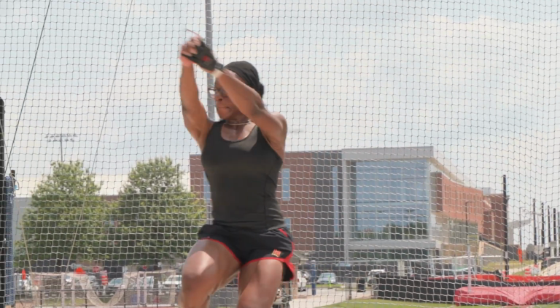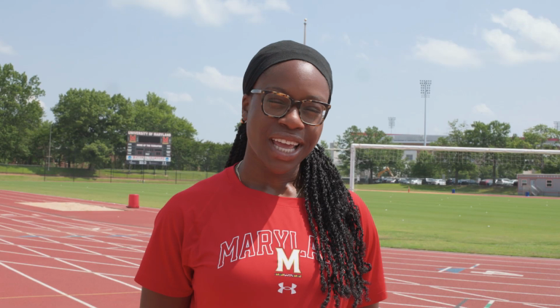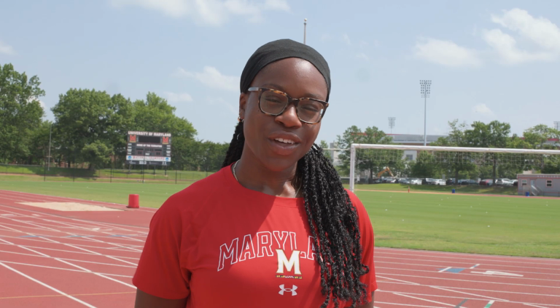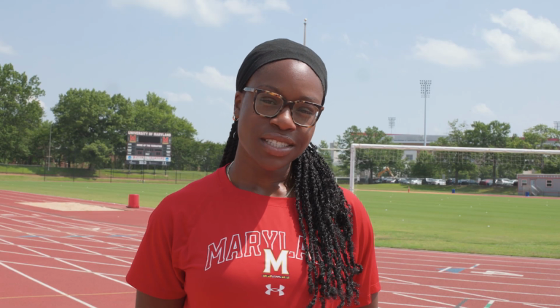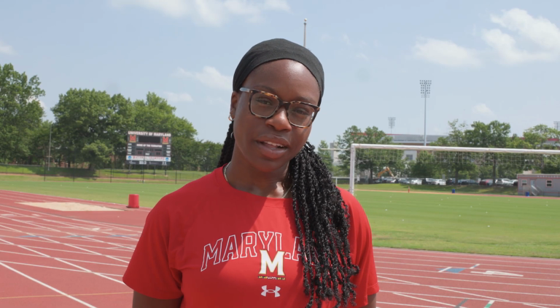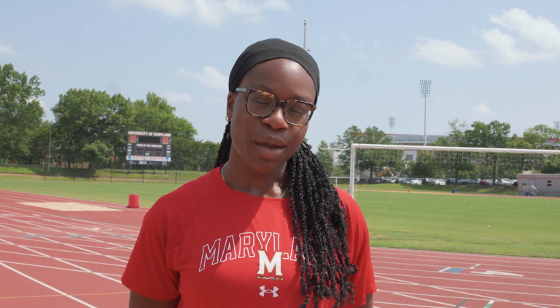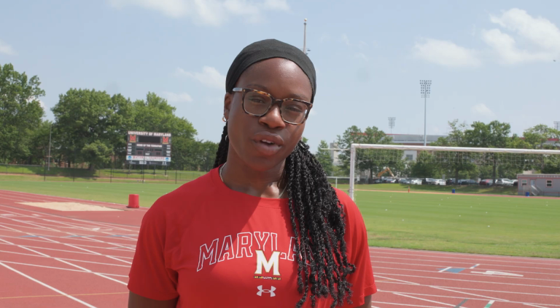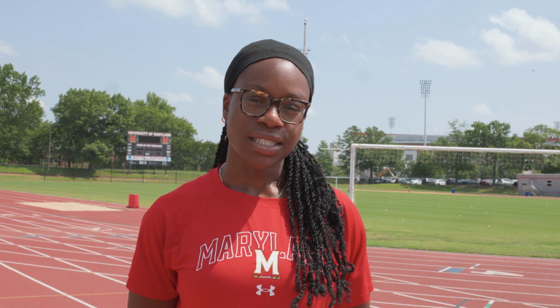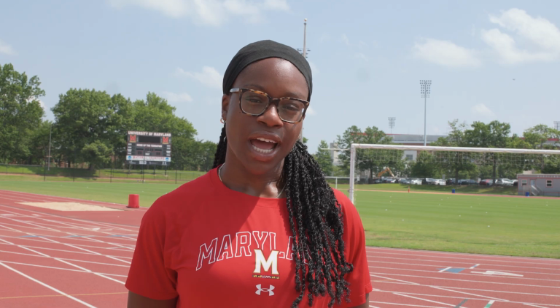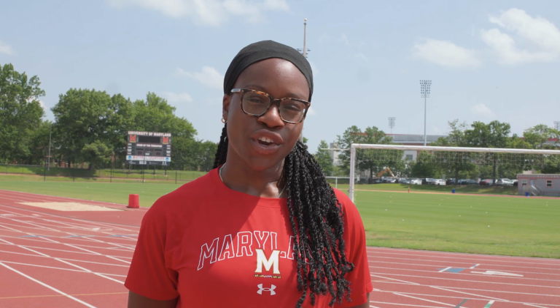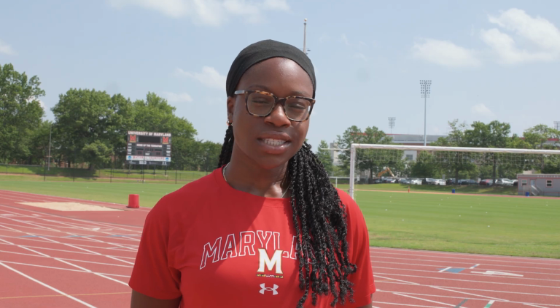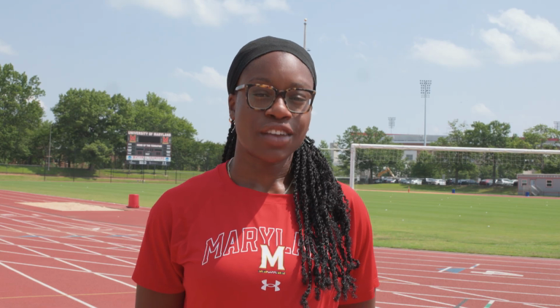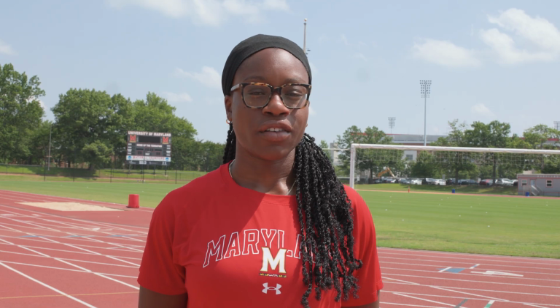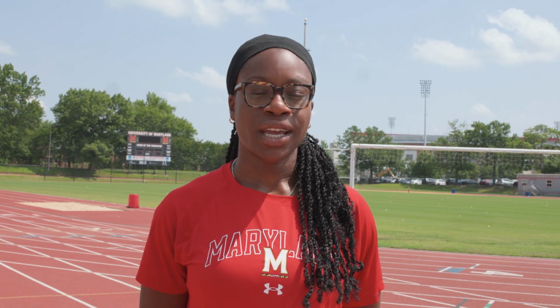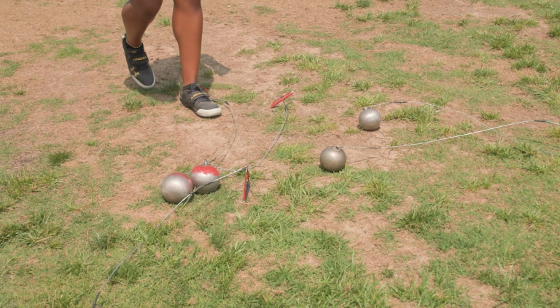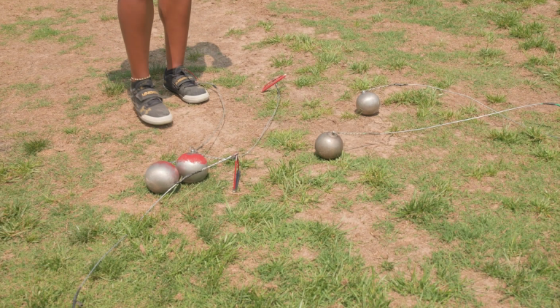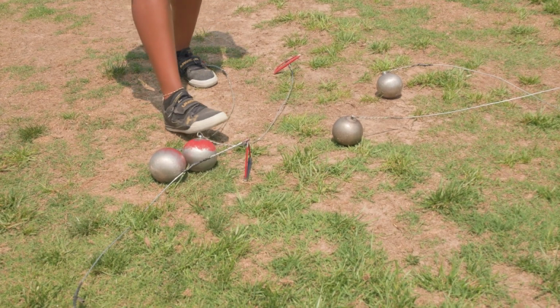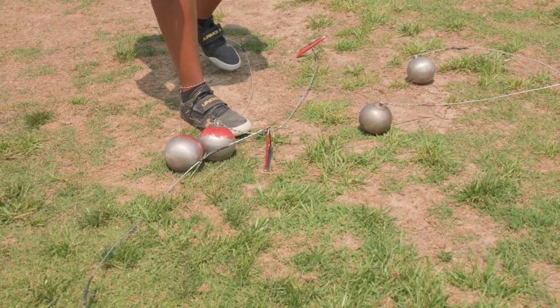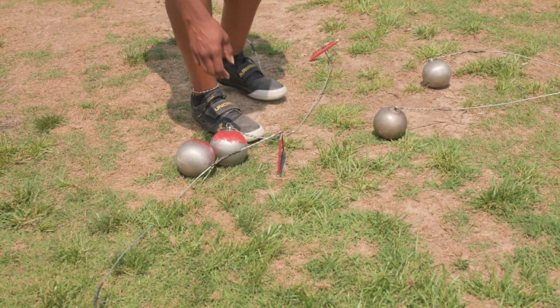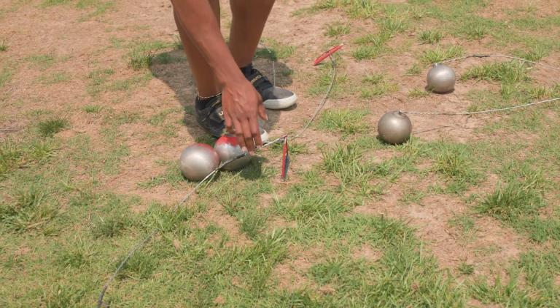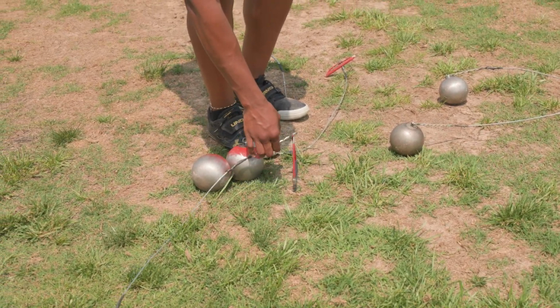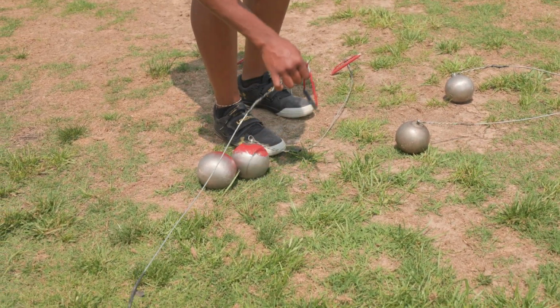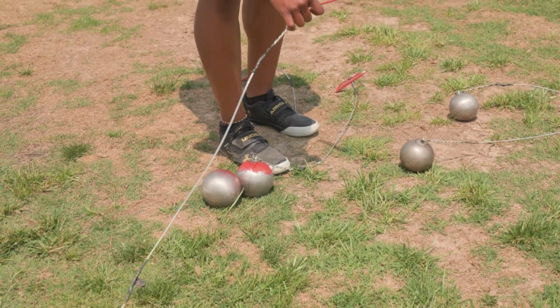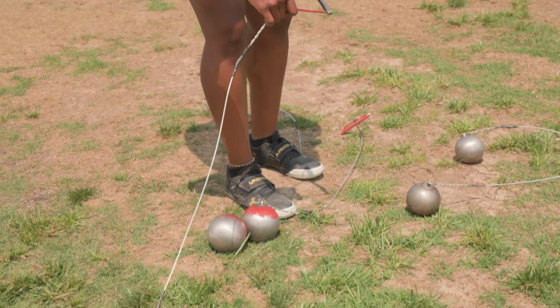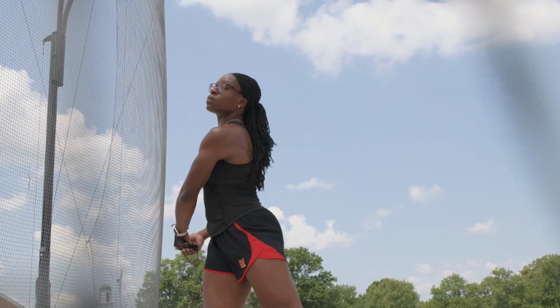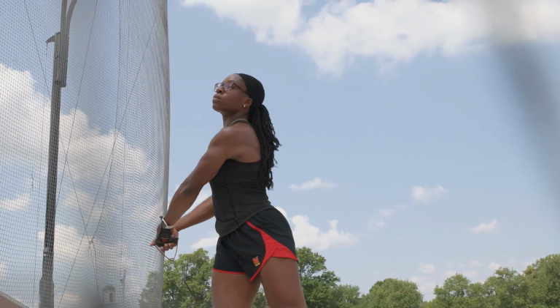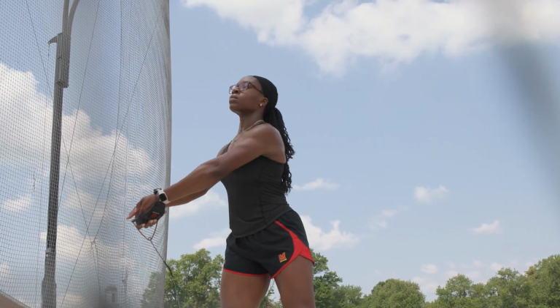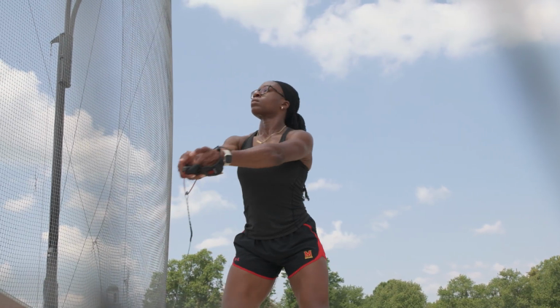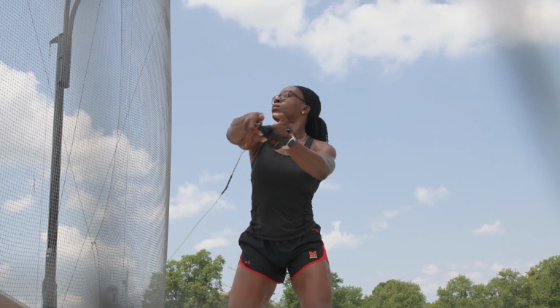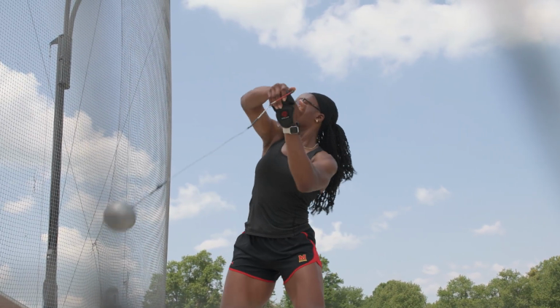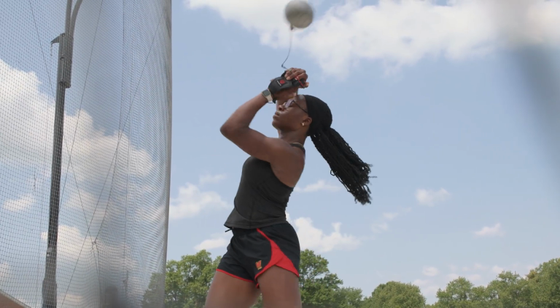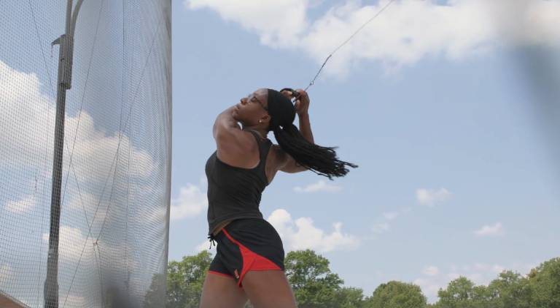I'd say the hardest thing about the hammer throw is that you're constantly evolving. Once you reach the ceiling it can be difficult to figure out what it is that you need to tweak in order to progress and move forward.